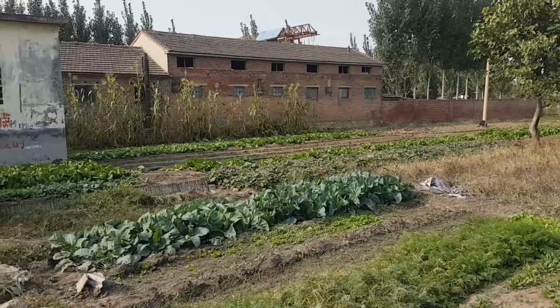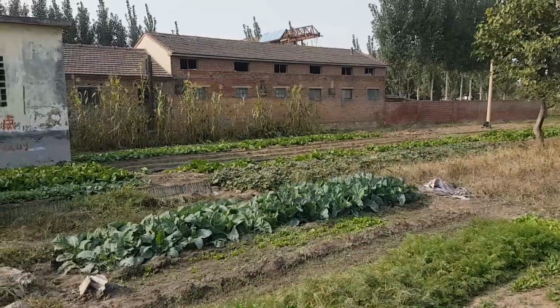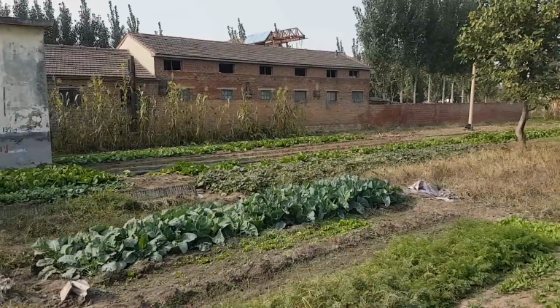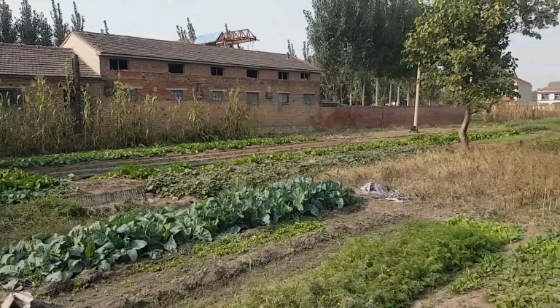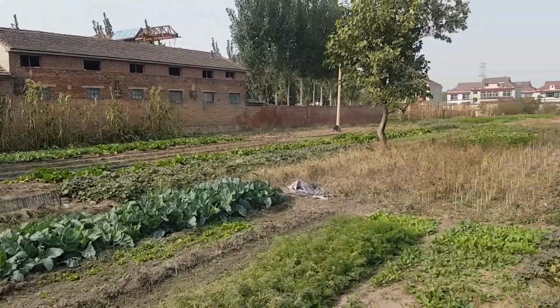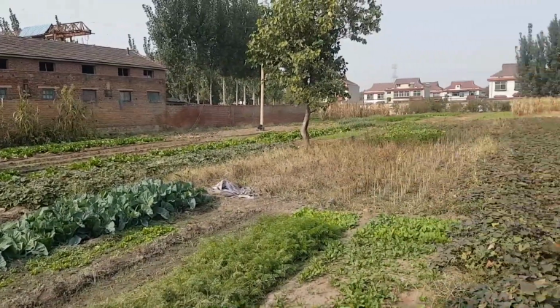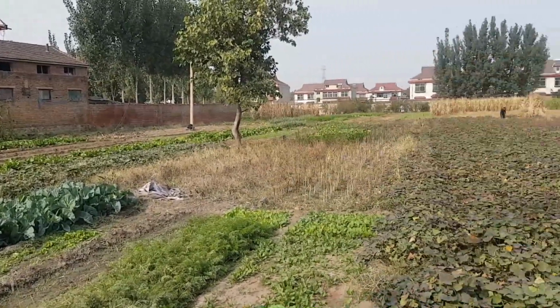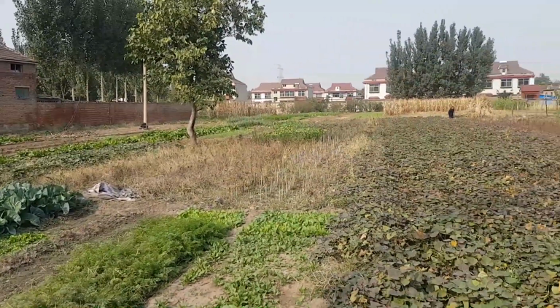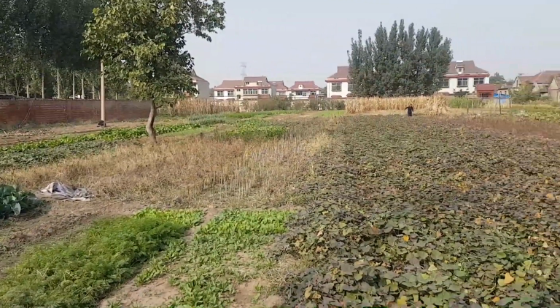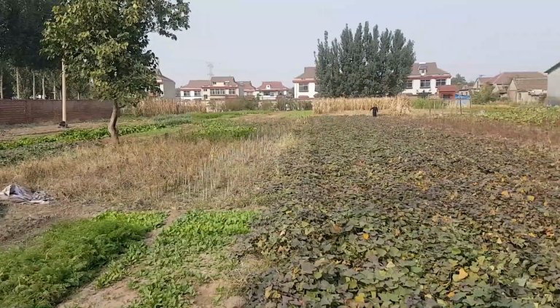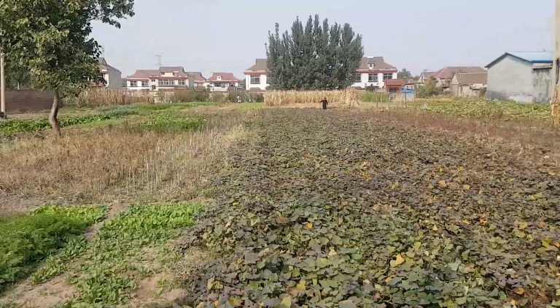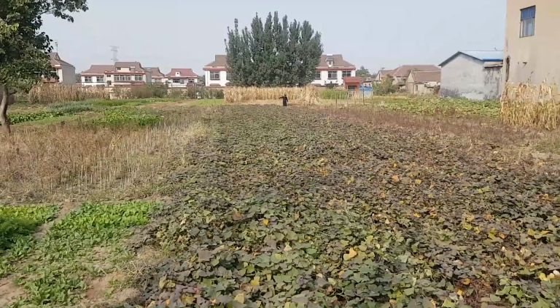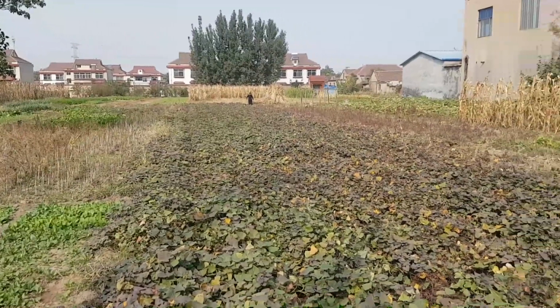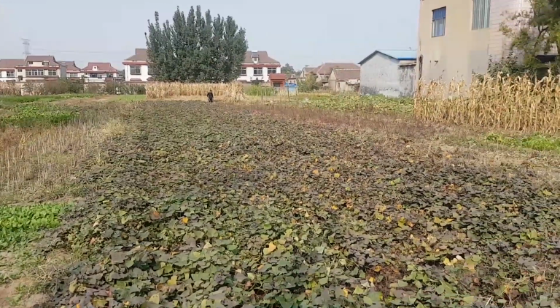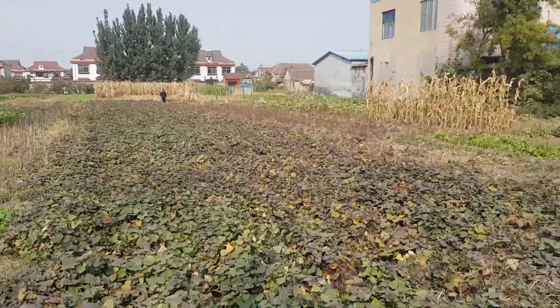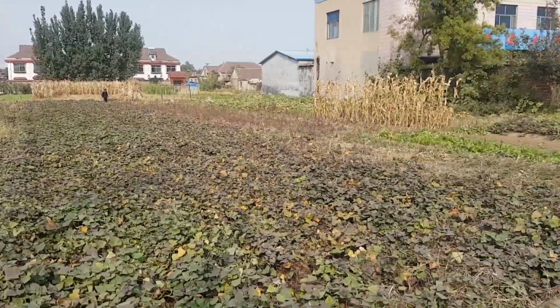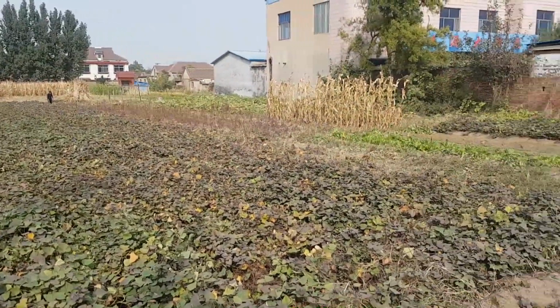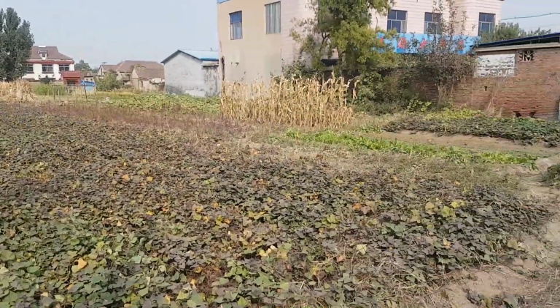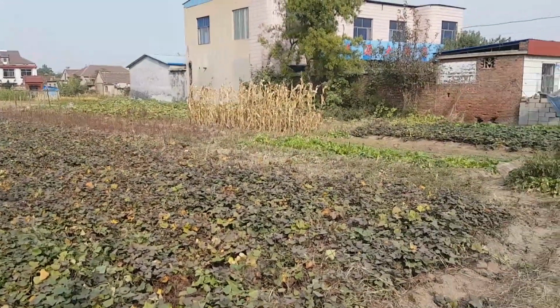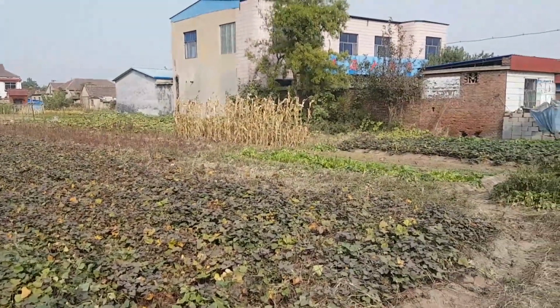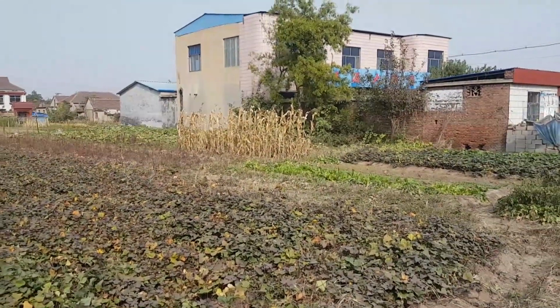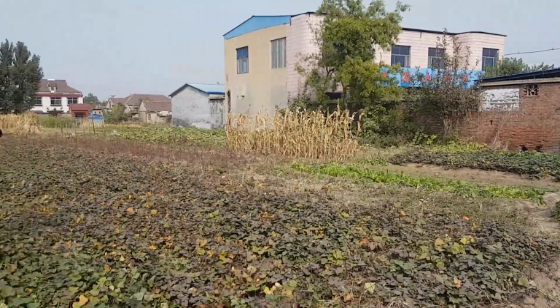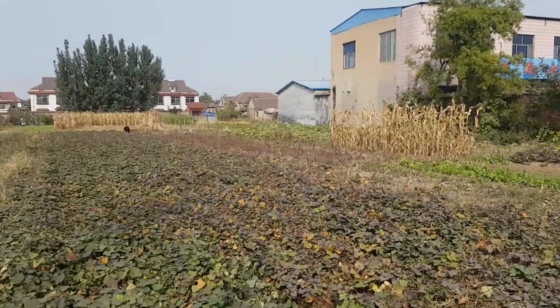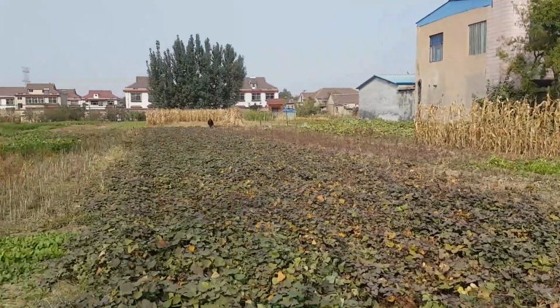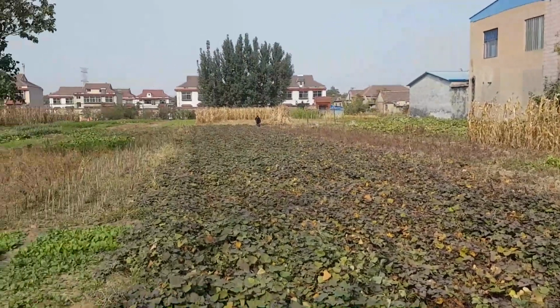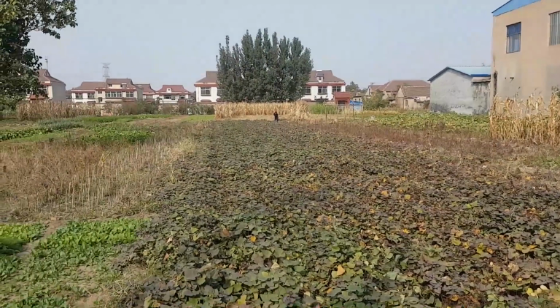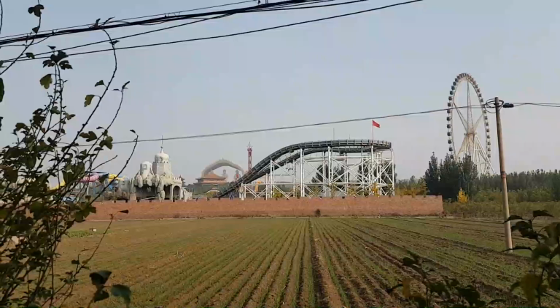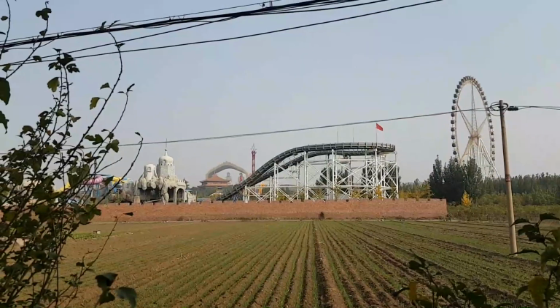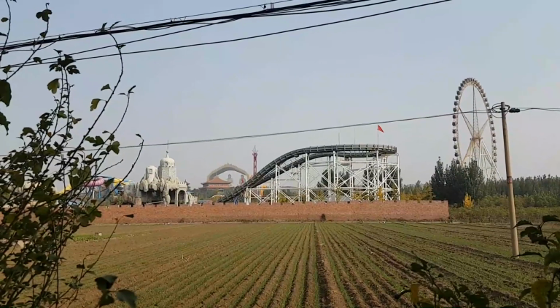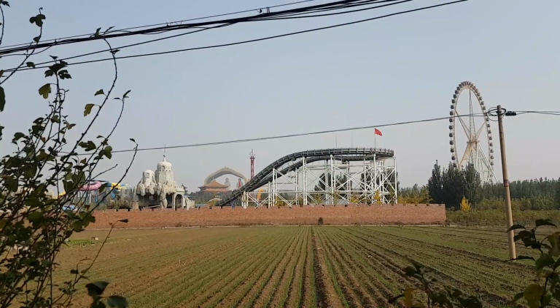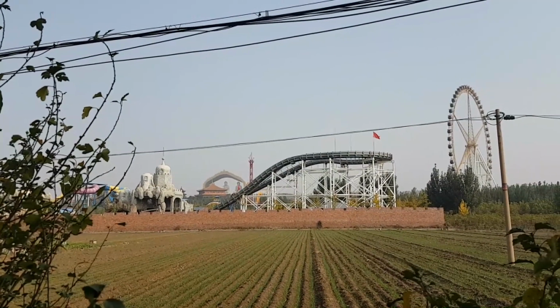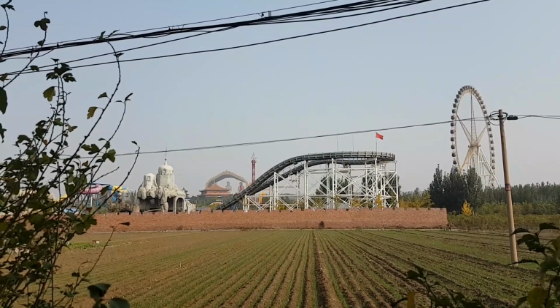This is something I think is pretty cool, and you'll see this throughout China, particularly away from the big, big cities. Any little empty spot of land, people will be growing vegetables. China — land of contrasts.